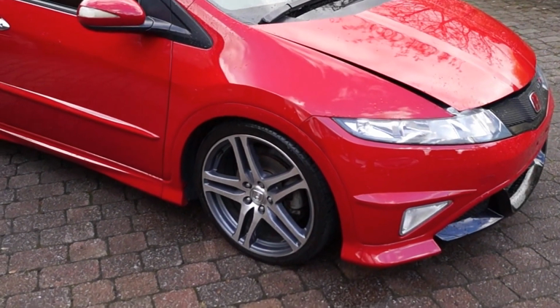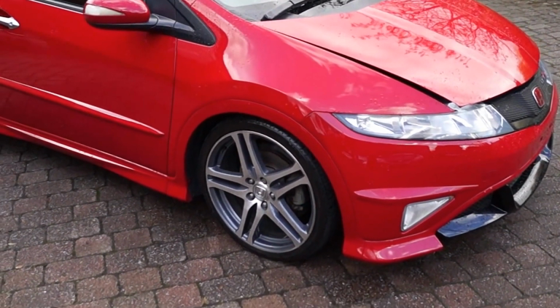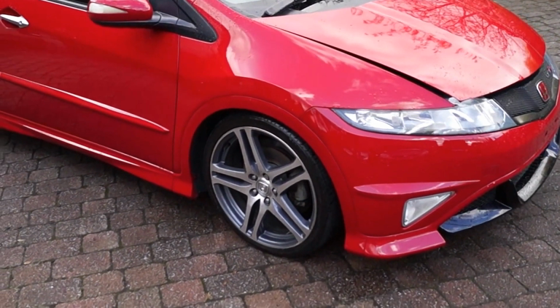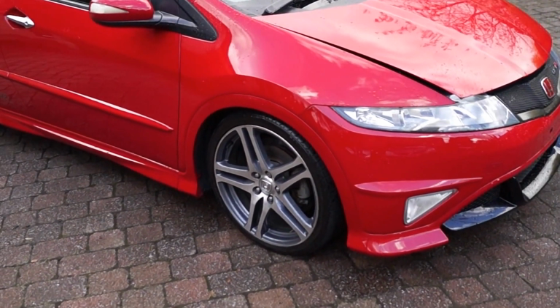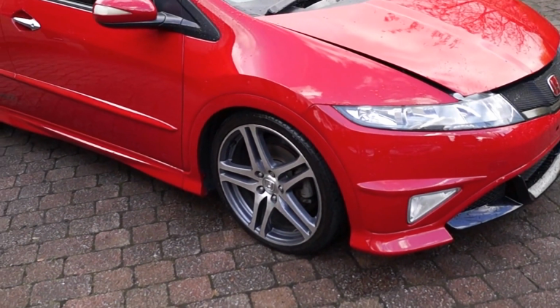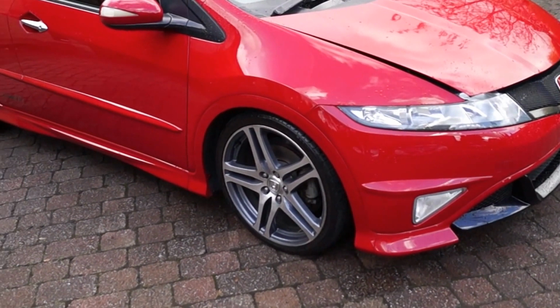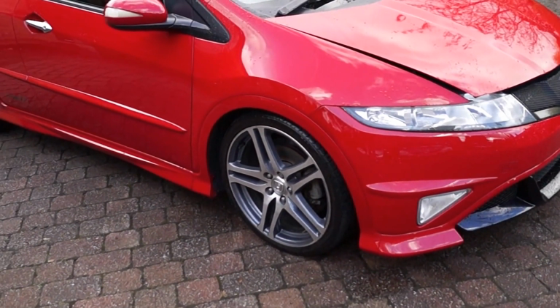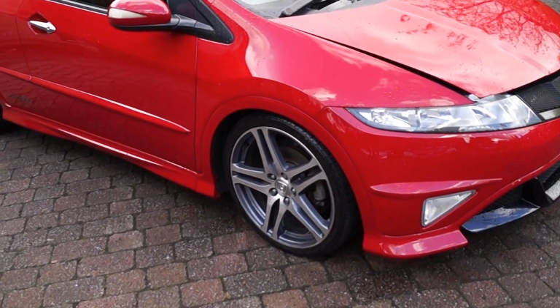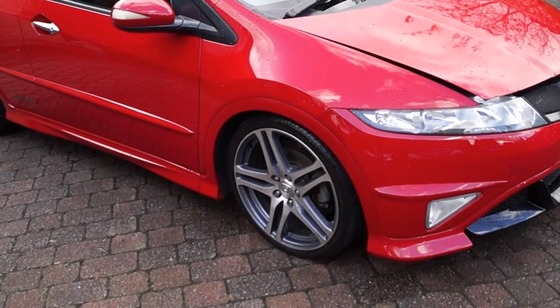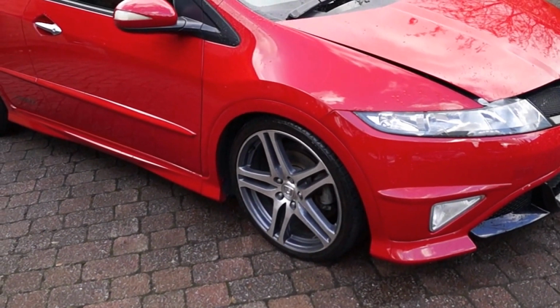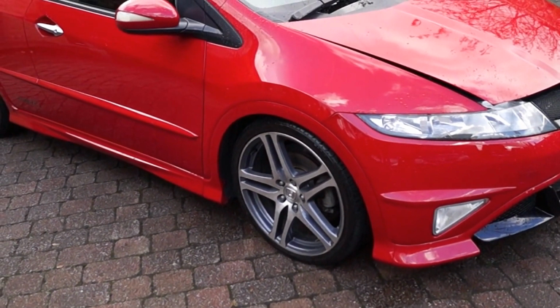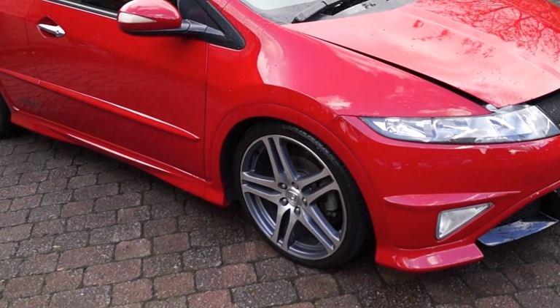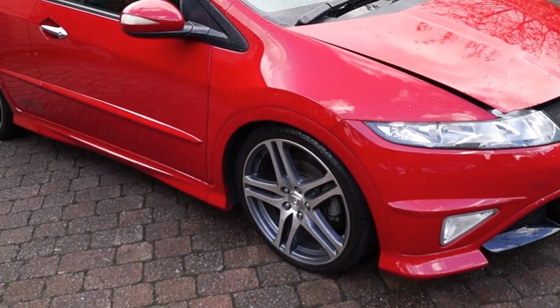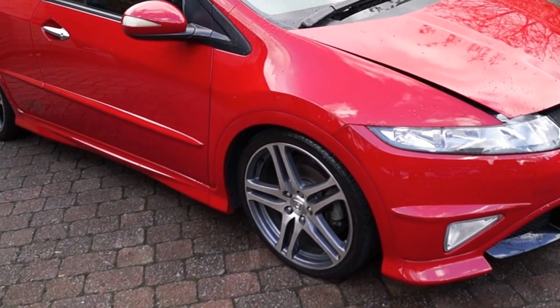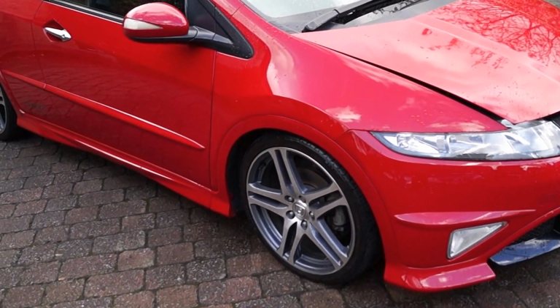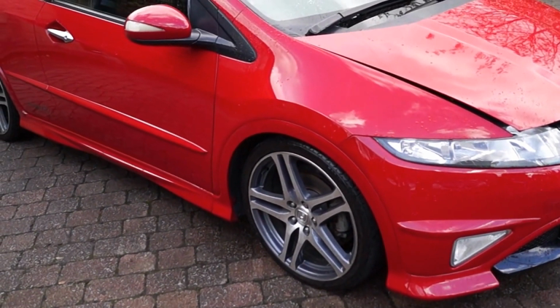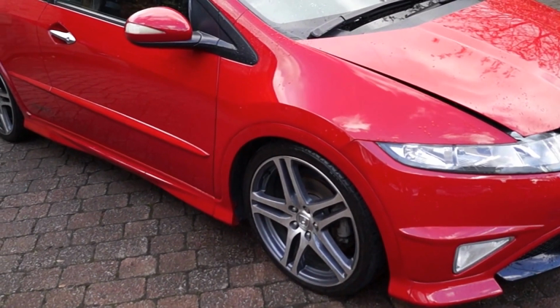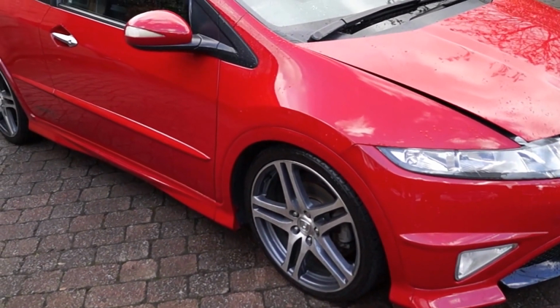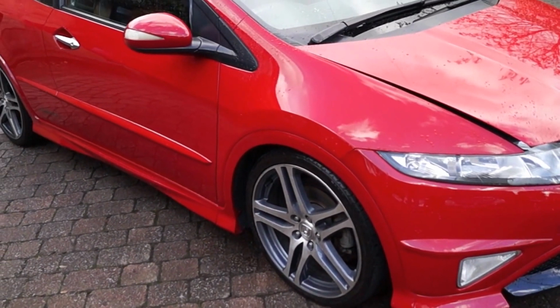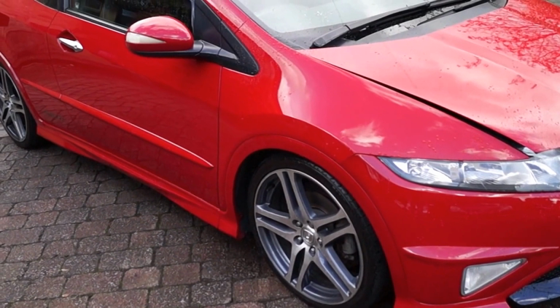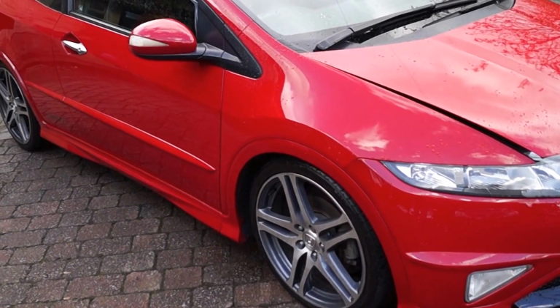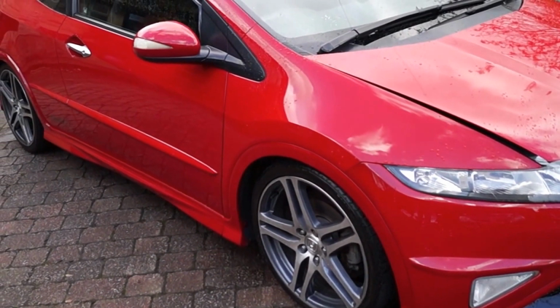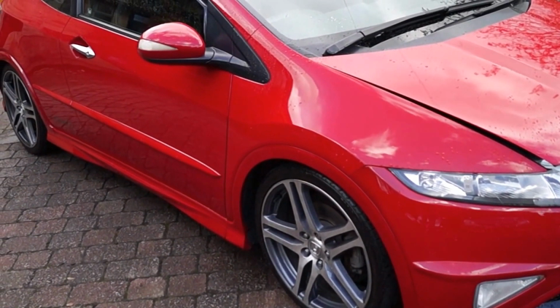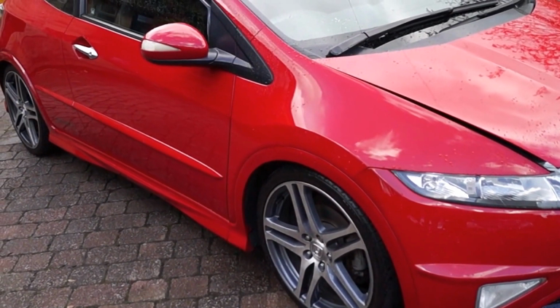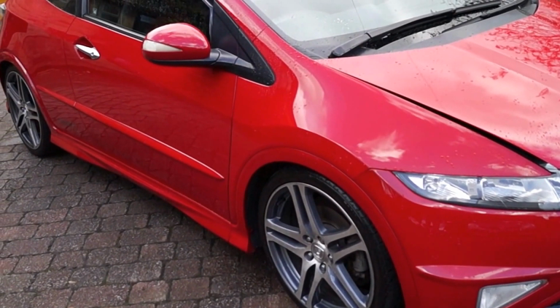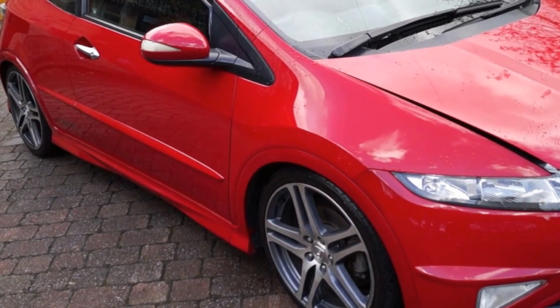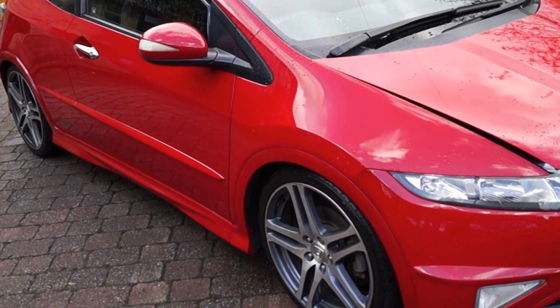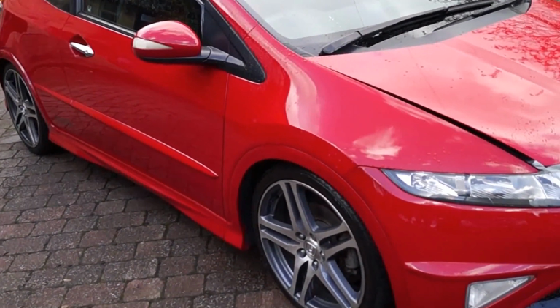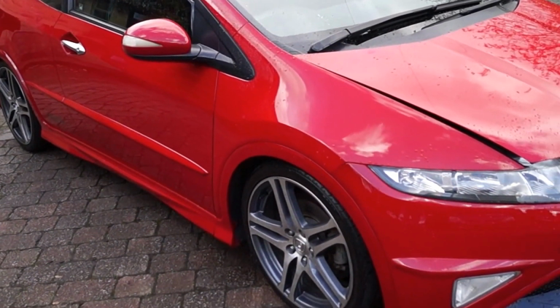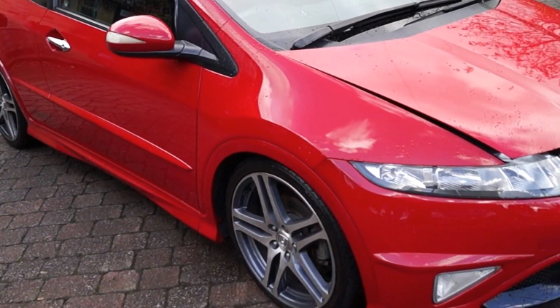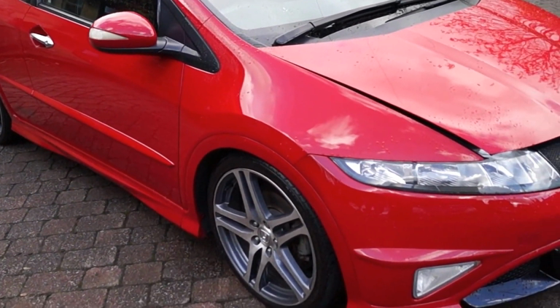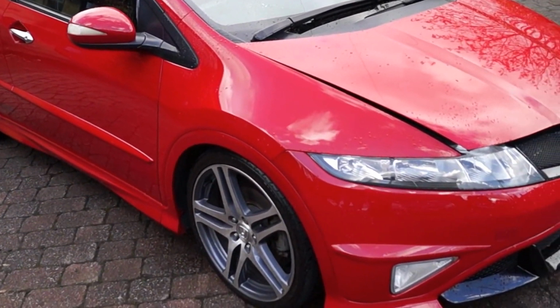There are 19 inch rage alloy wheels. The tyres have all got 6mm of tread plus. Some of the alloys have some slight kerbing.